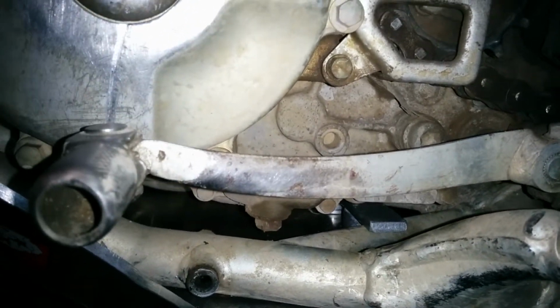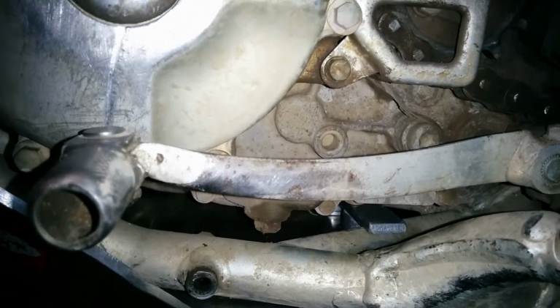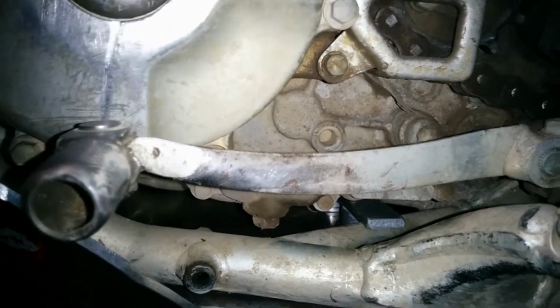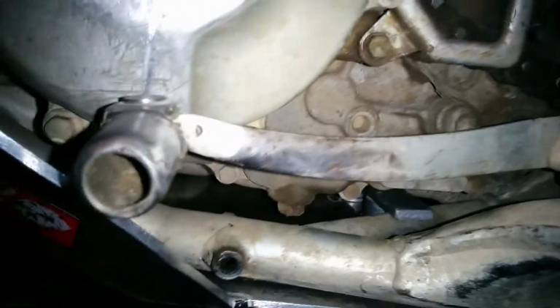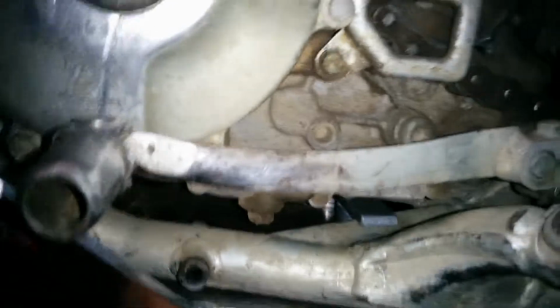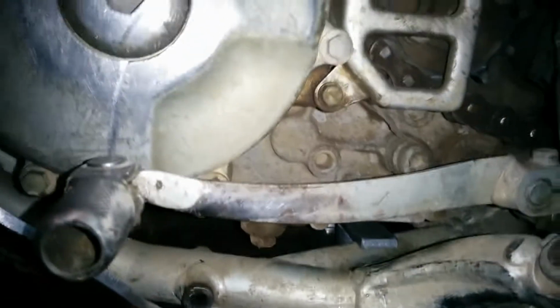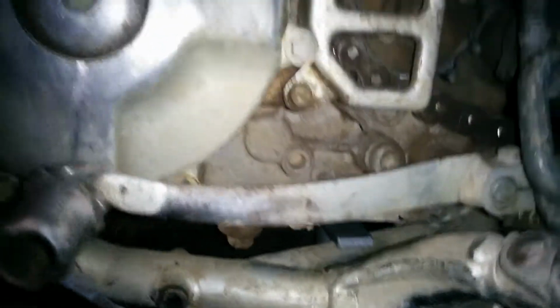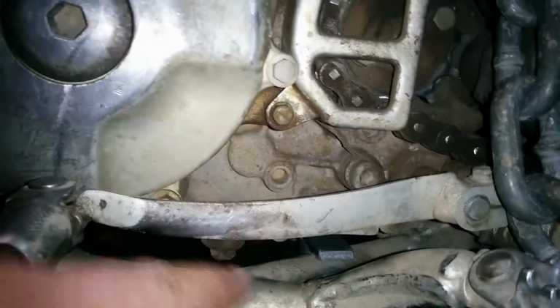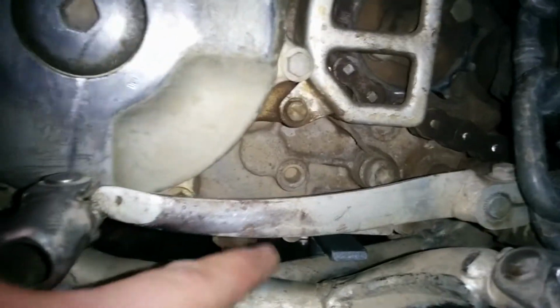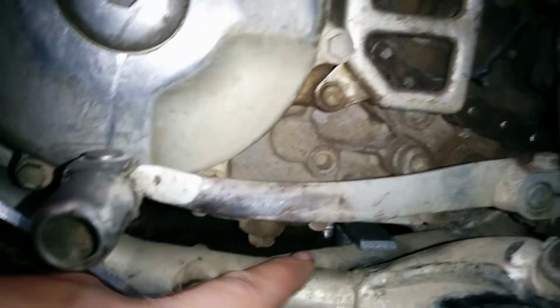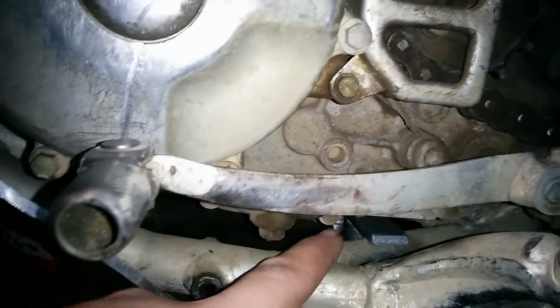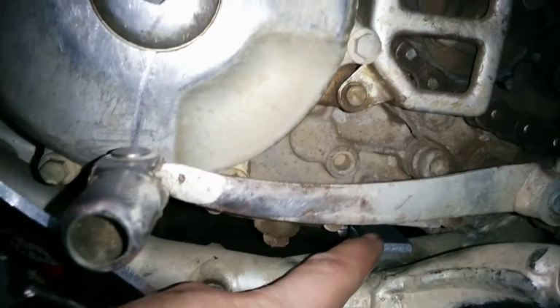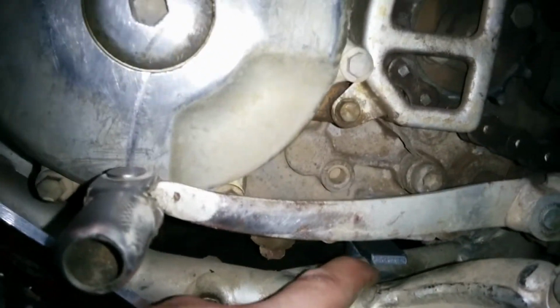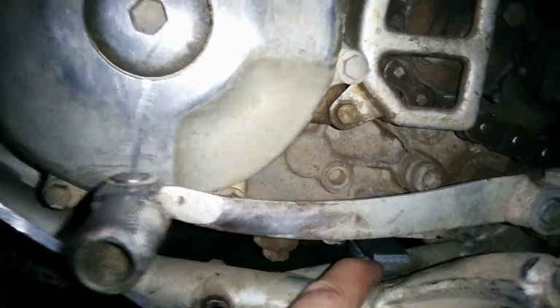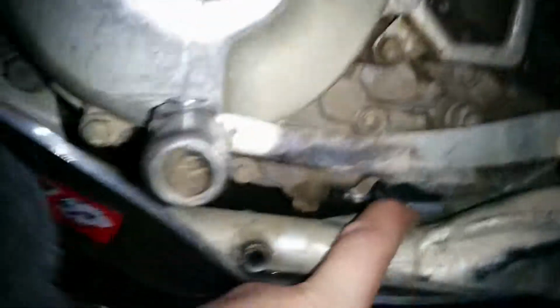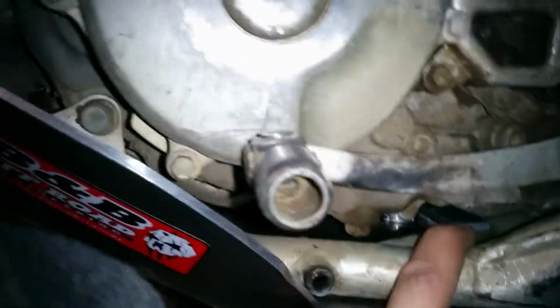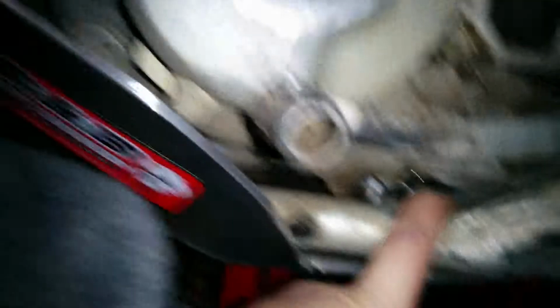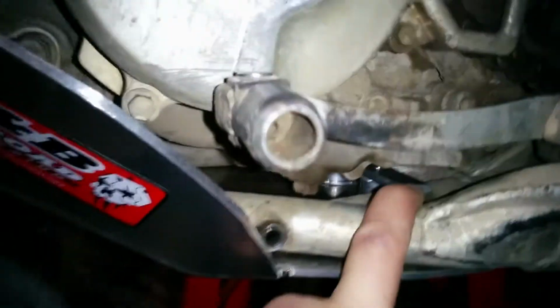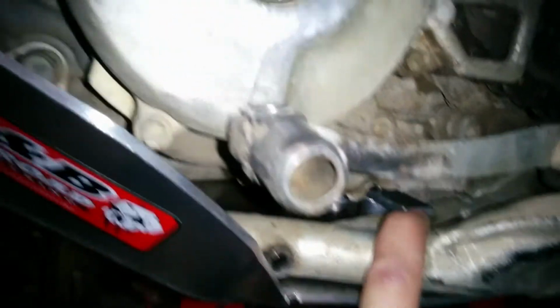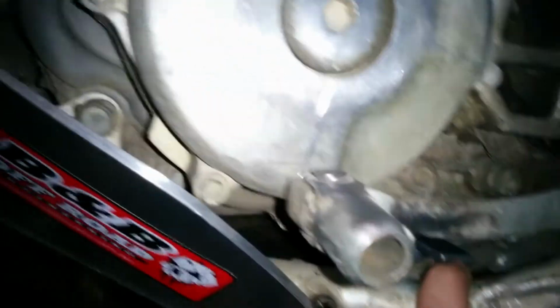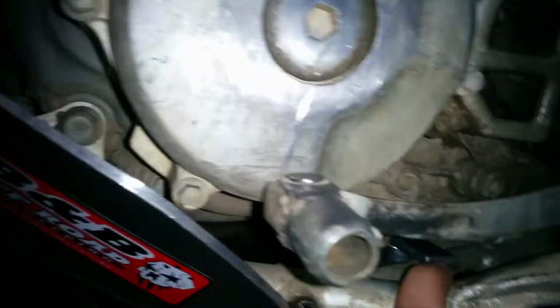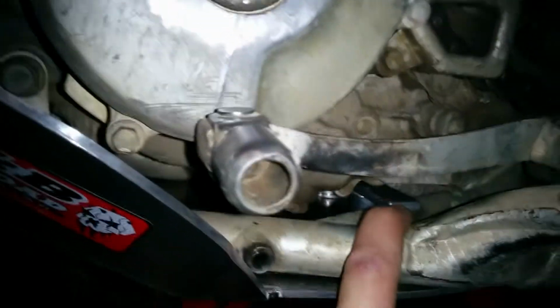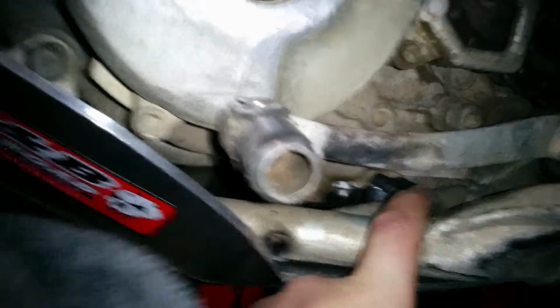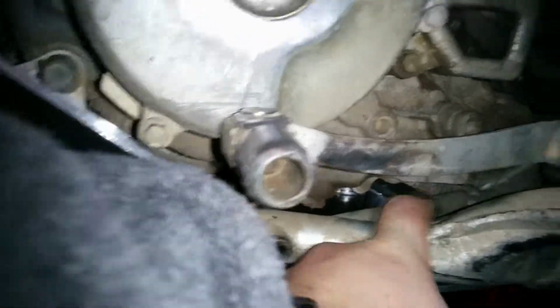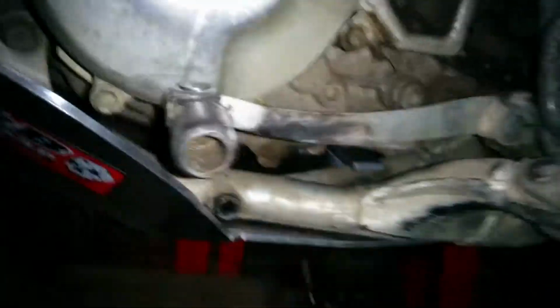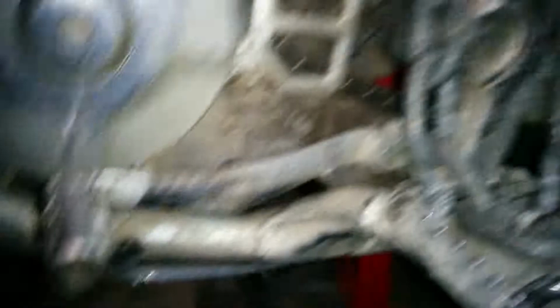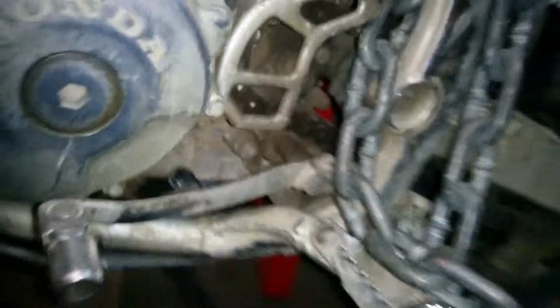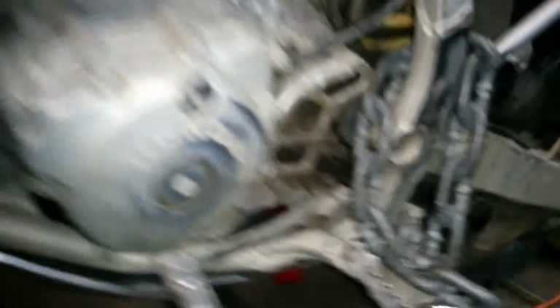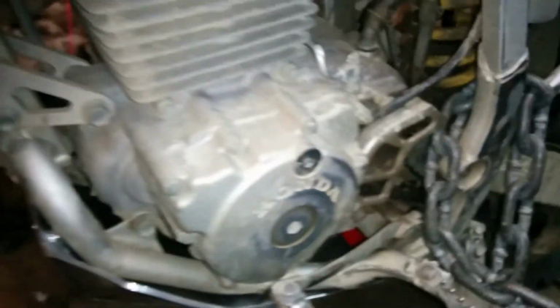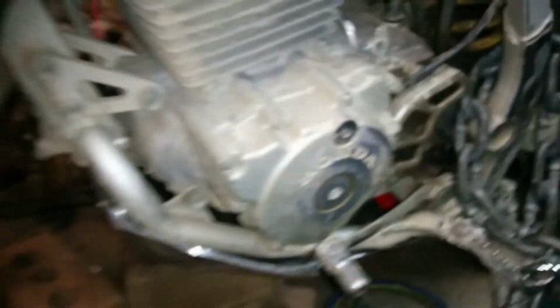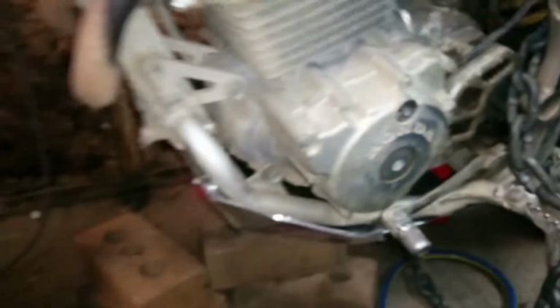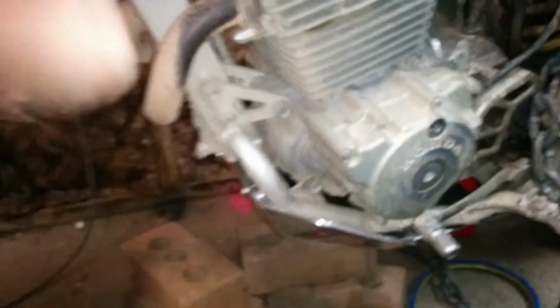My only criticism would be: make these bolts maybe another 5mm or 10mm longer — I'll probably get enough clearance on my bike, but it would help.